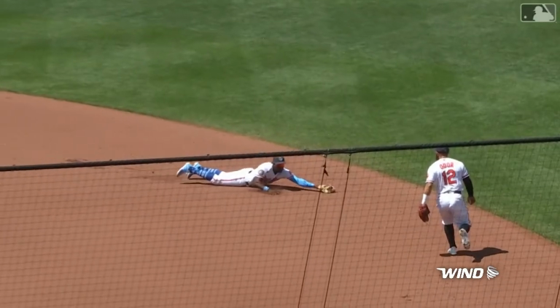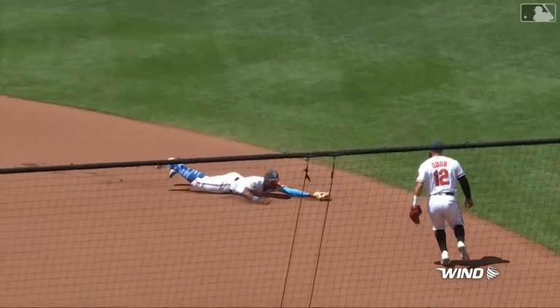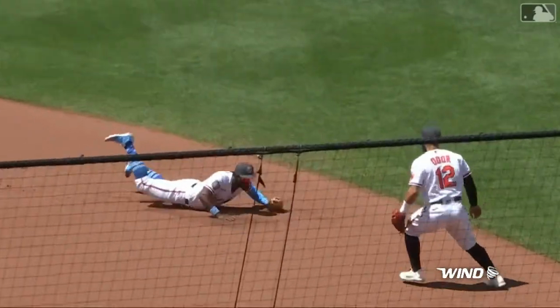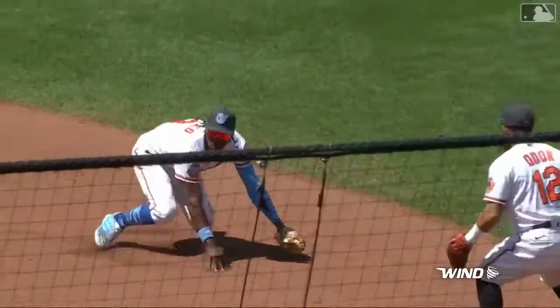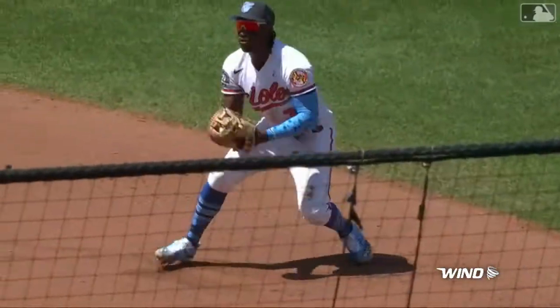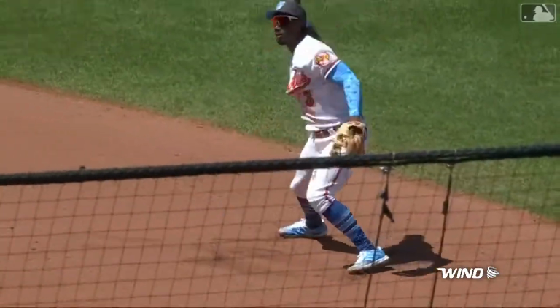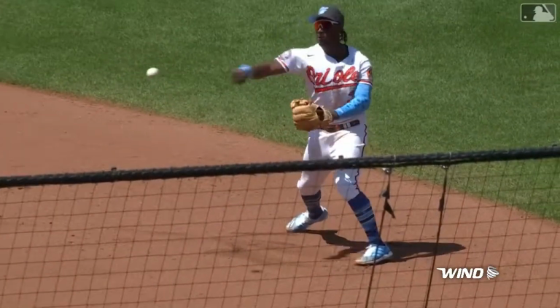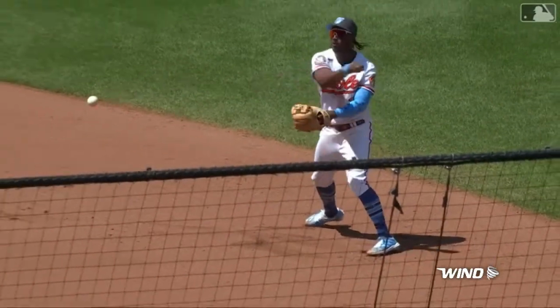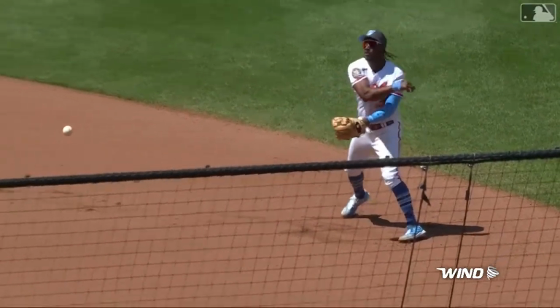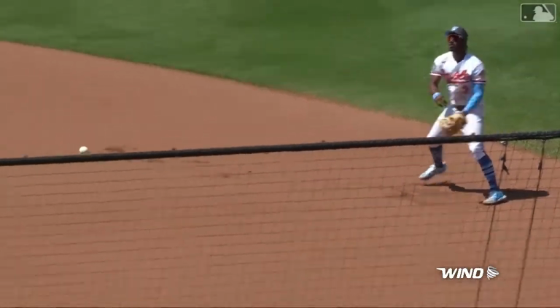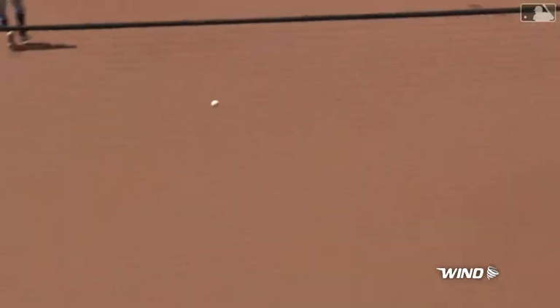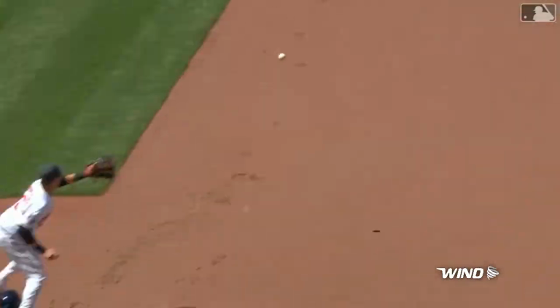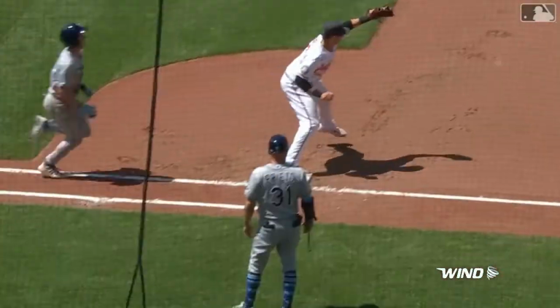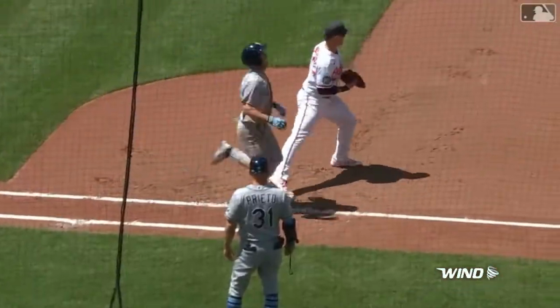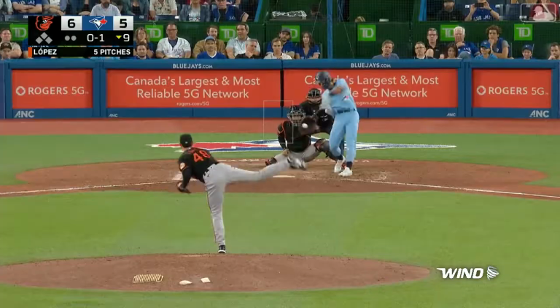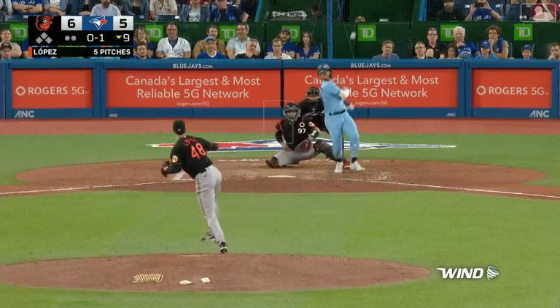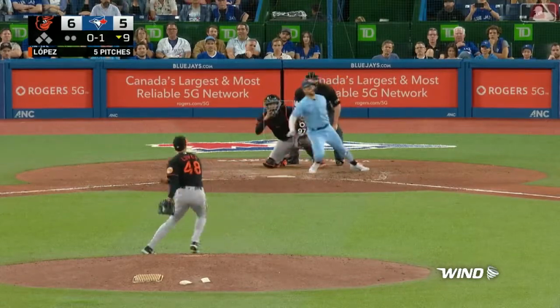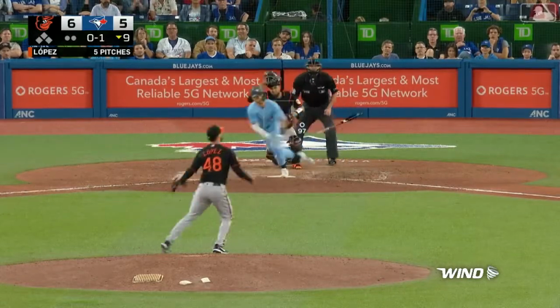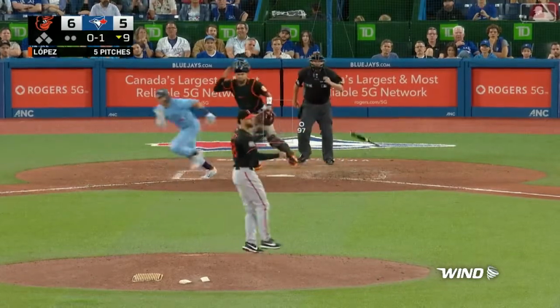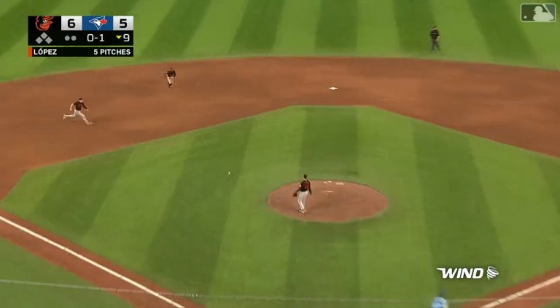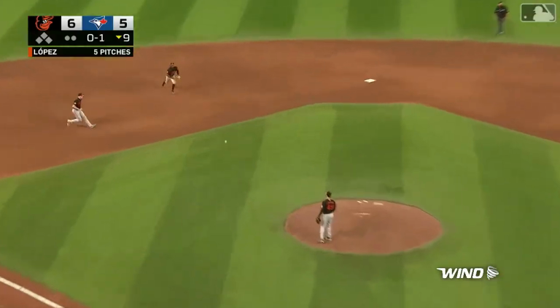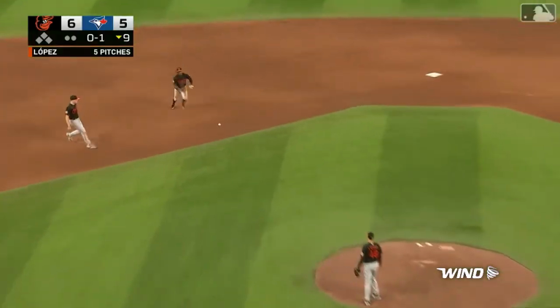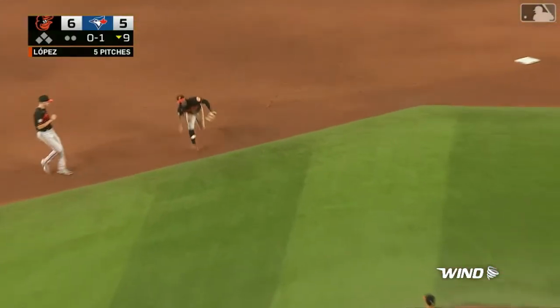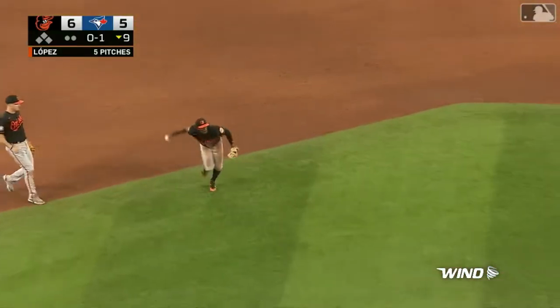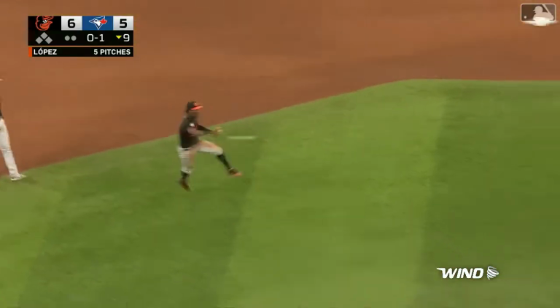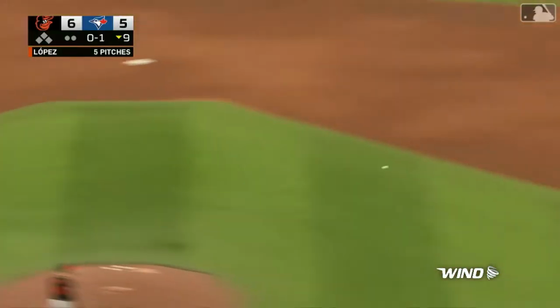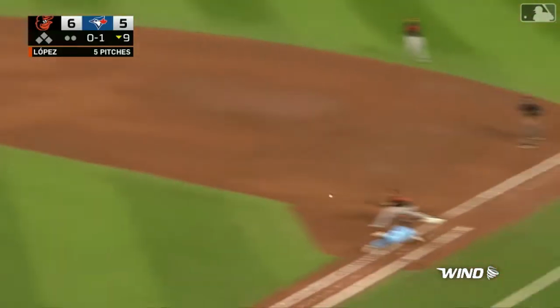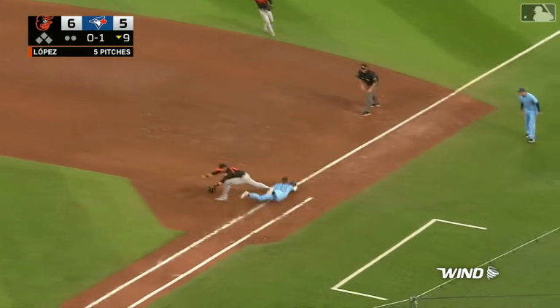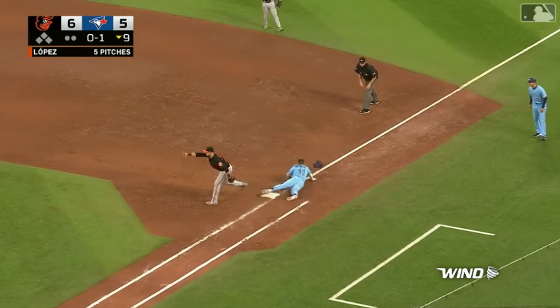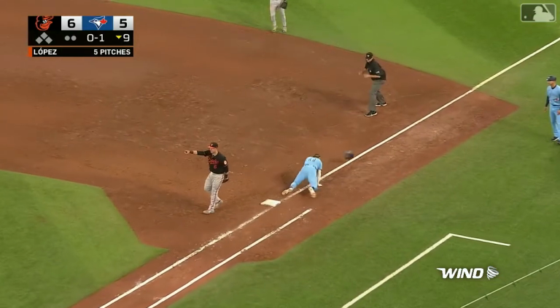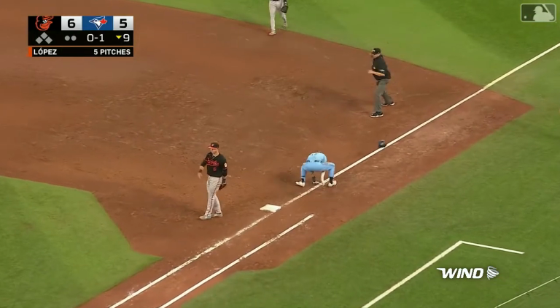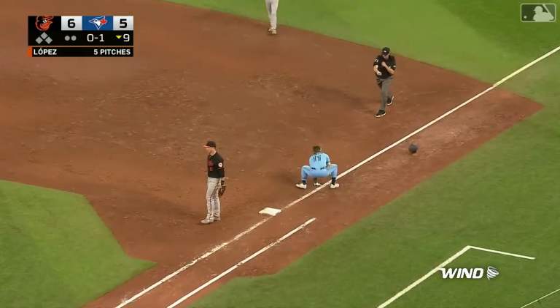I mean, that's easily almost any other infielder in the game. Chopped left side. In comes Mateo, barehanded pick. They got him!